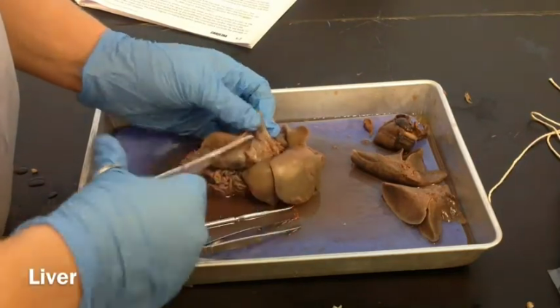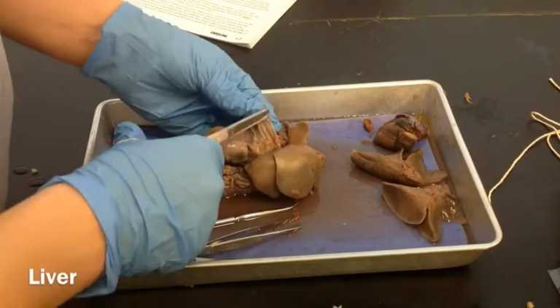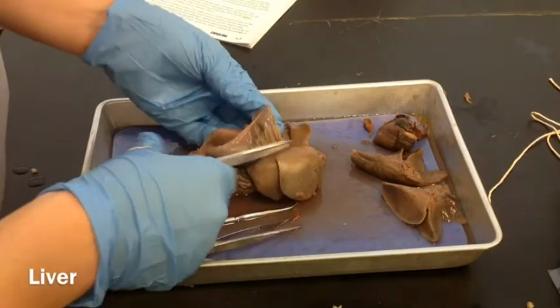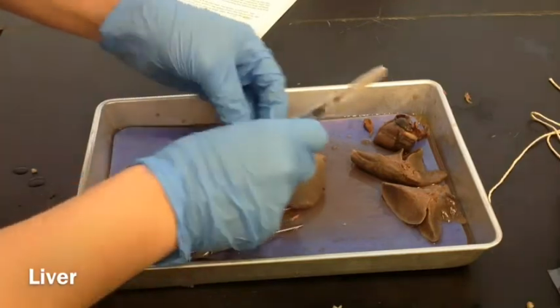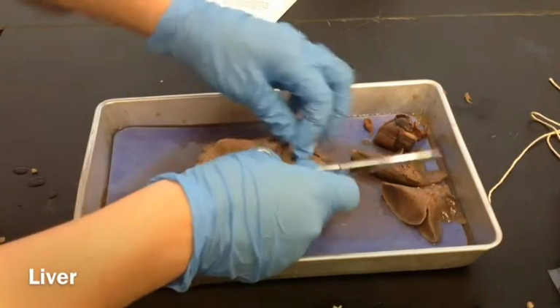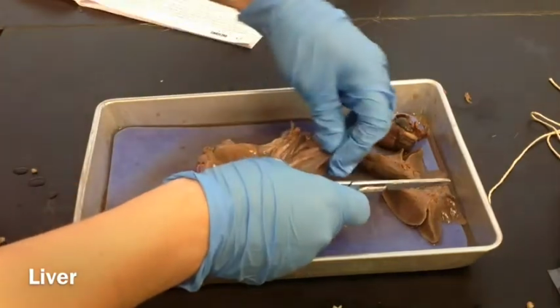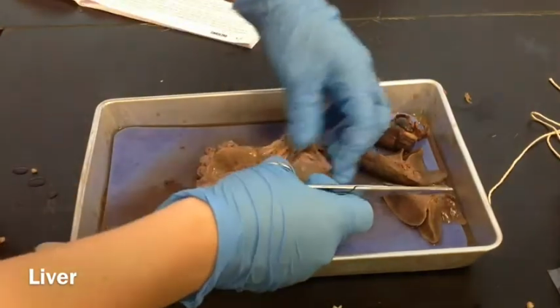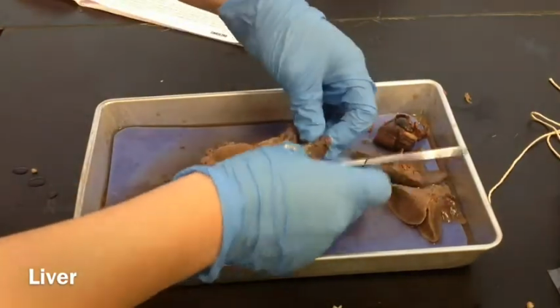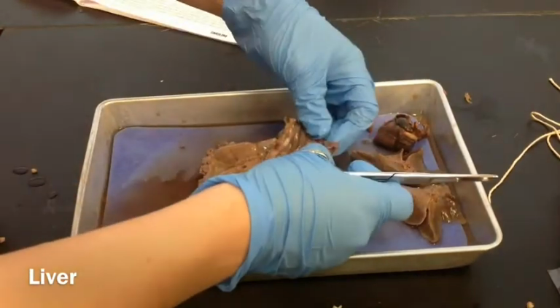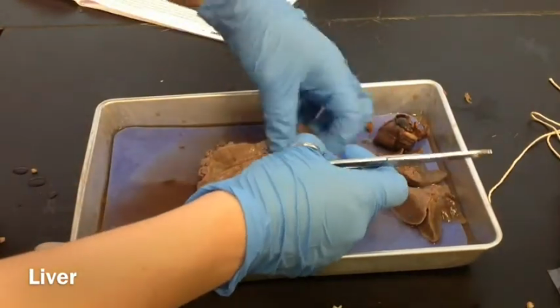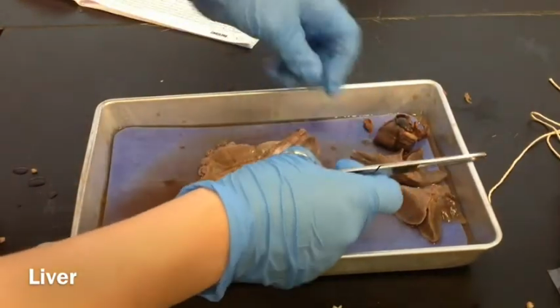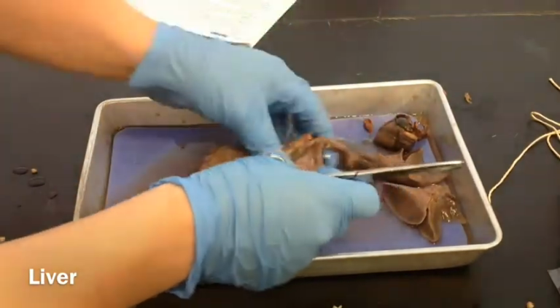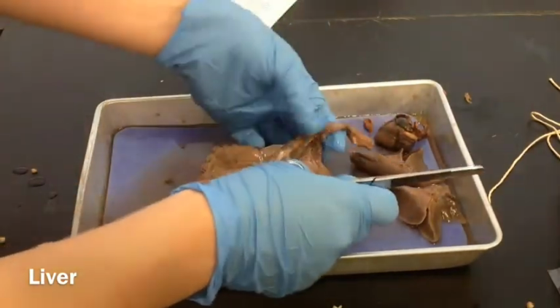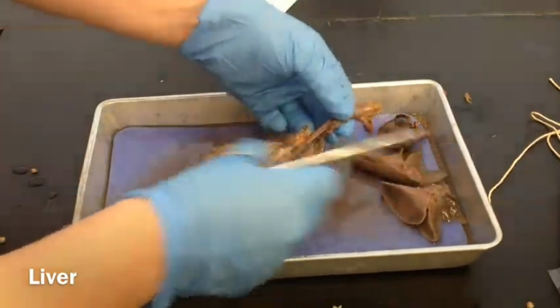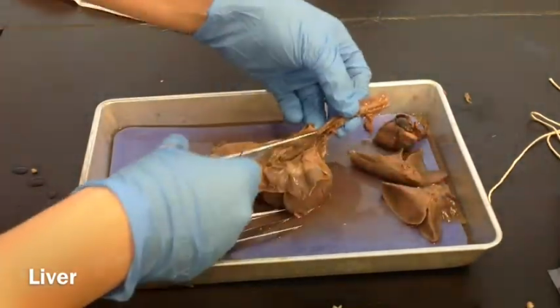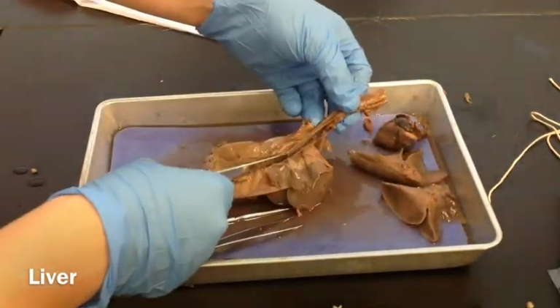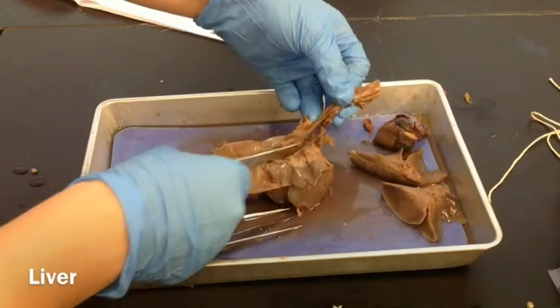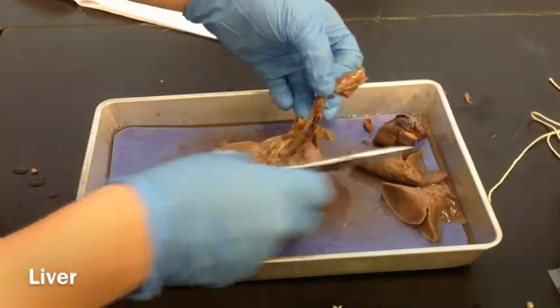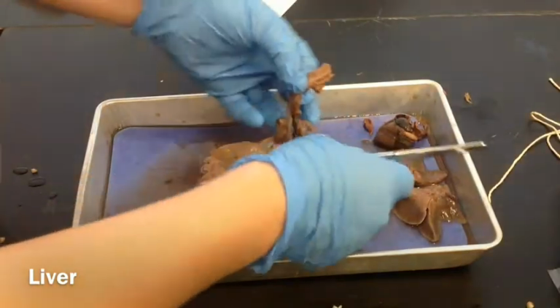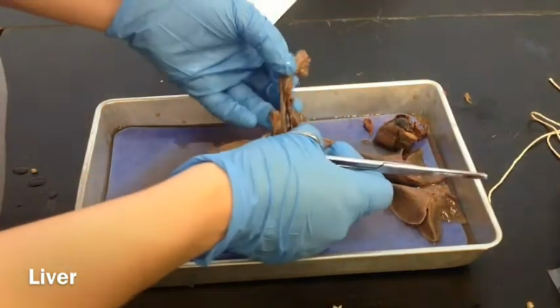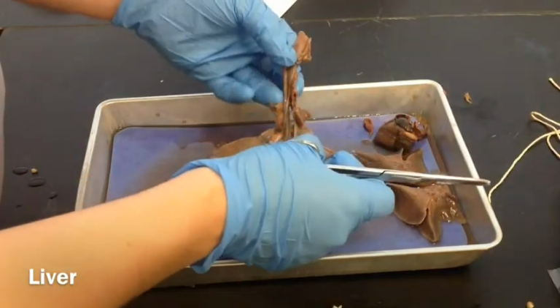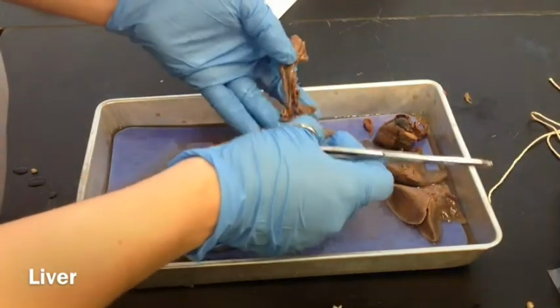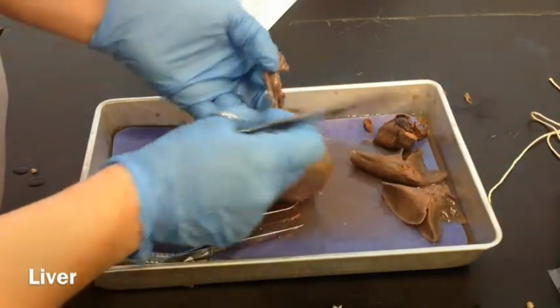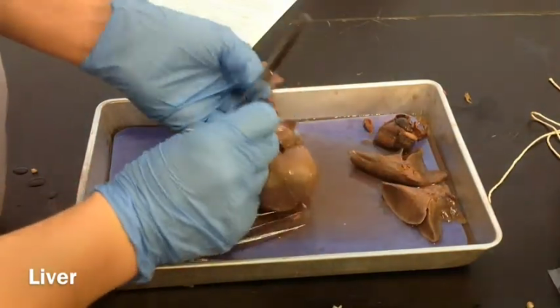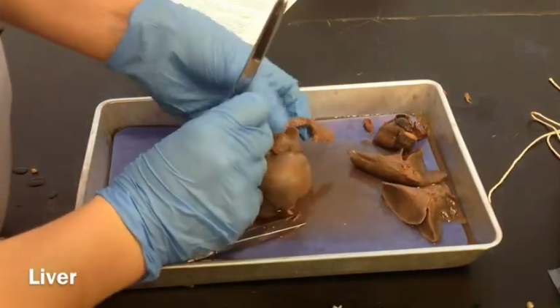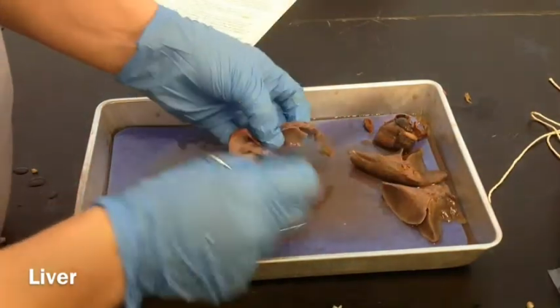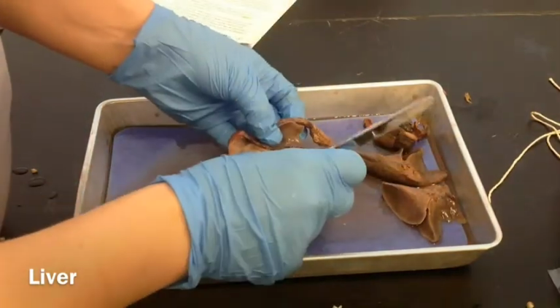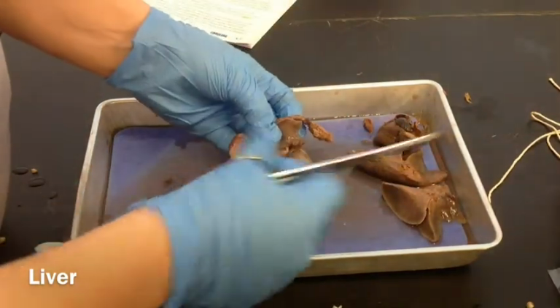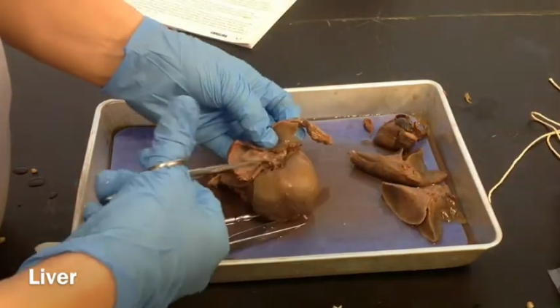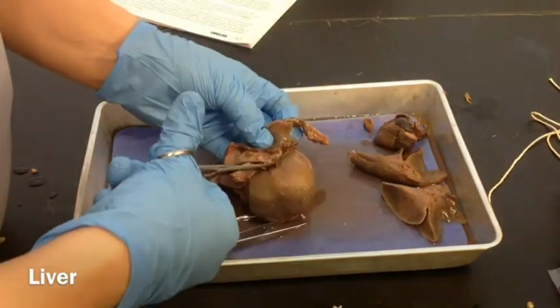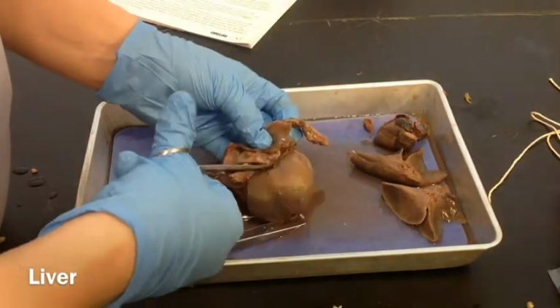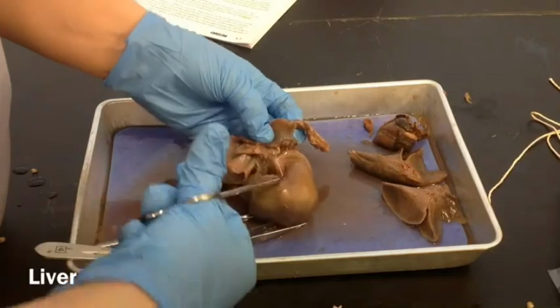This is the esophagus. The esophagus is coming down here, and it's going to go through the diaphragm right down here.